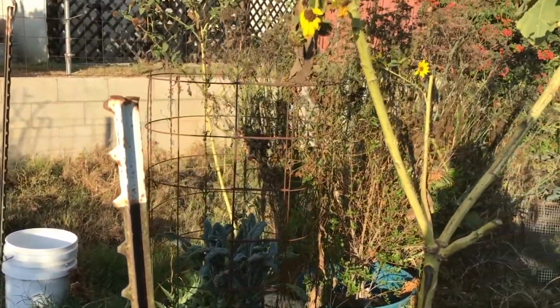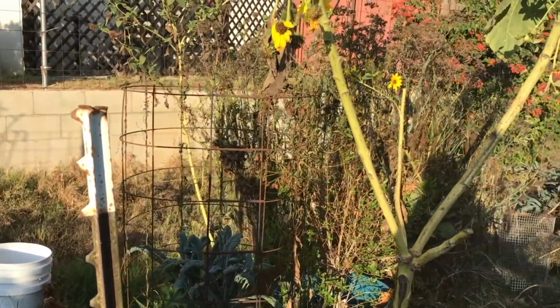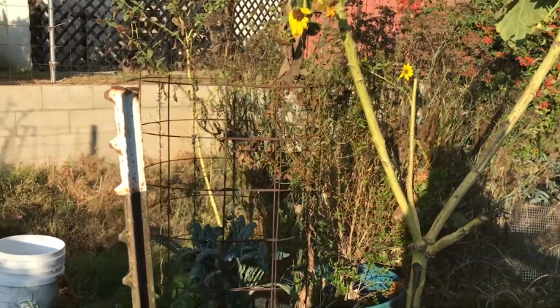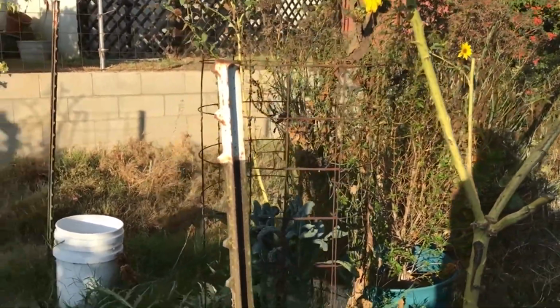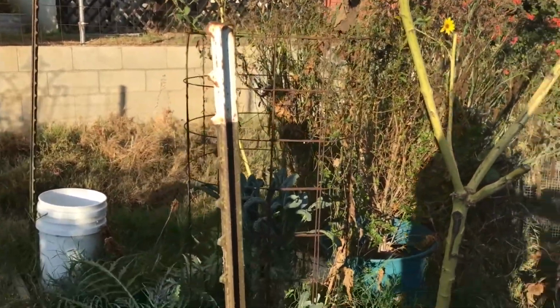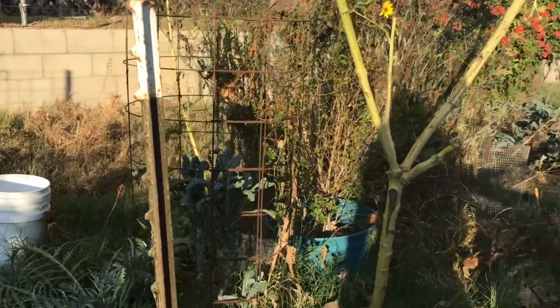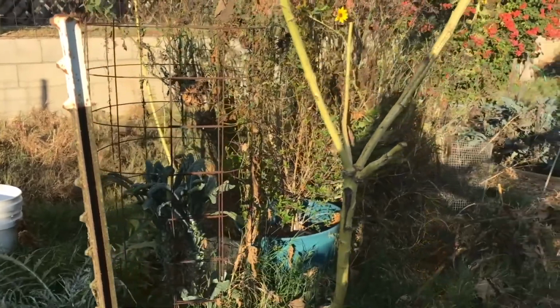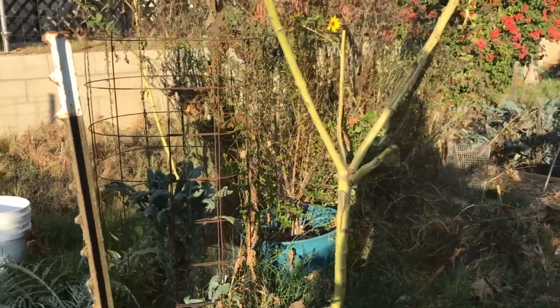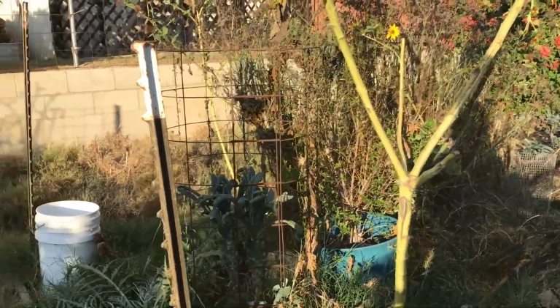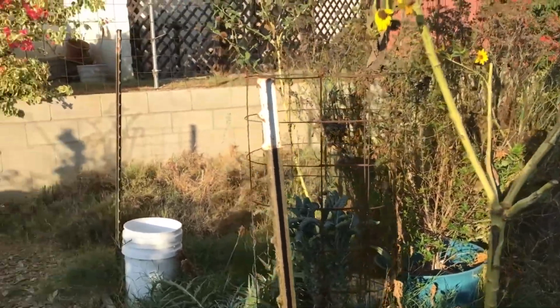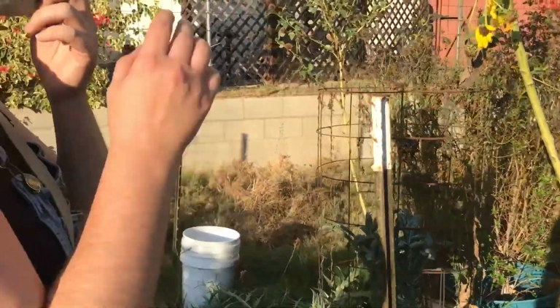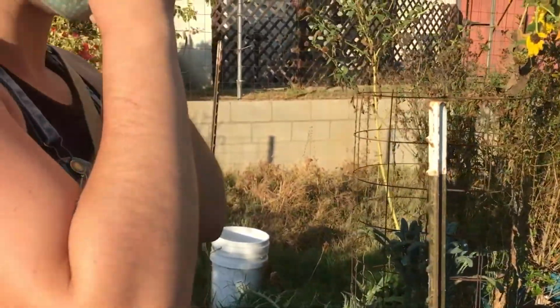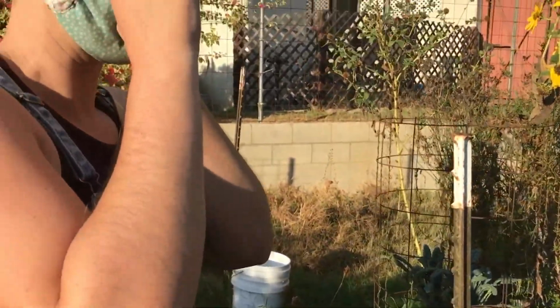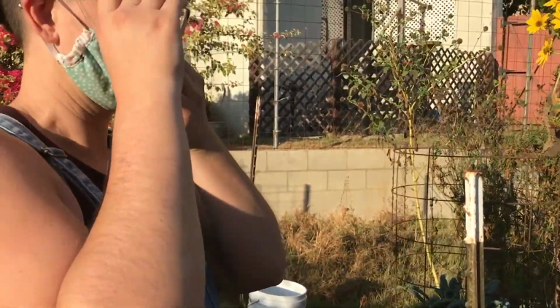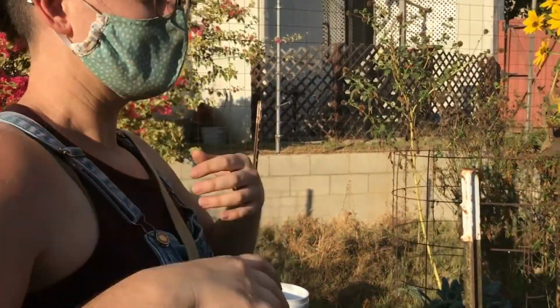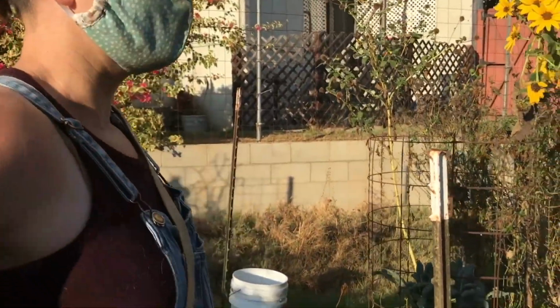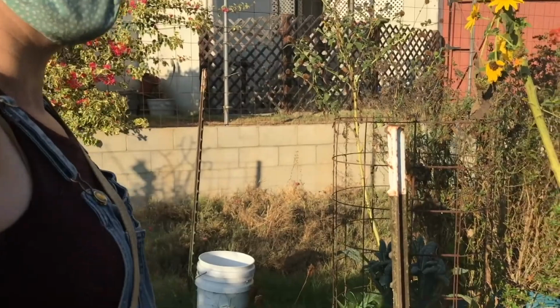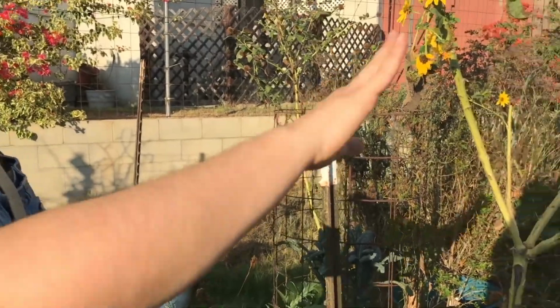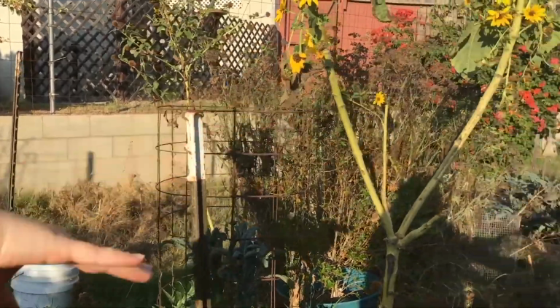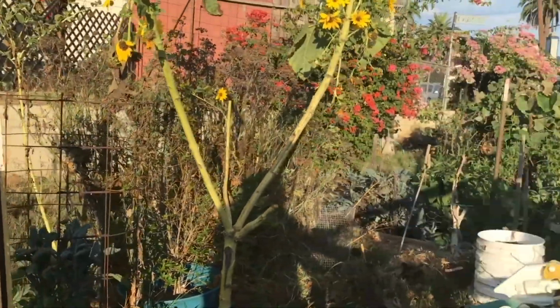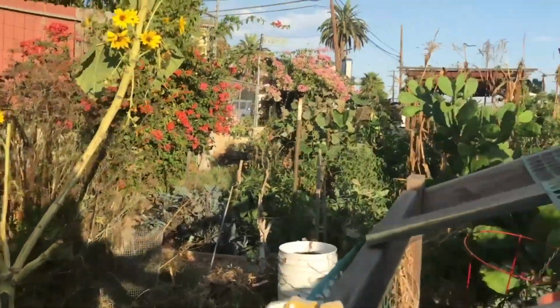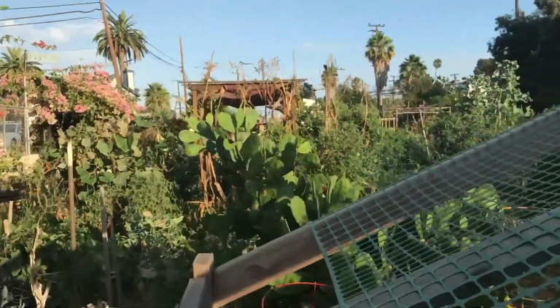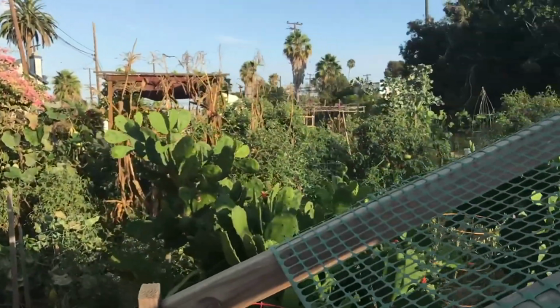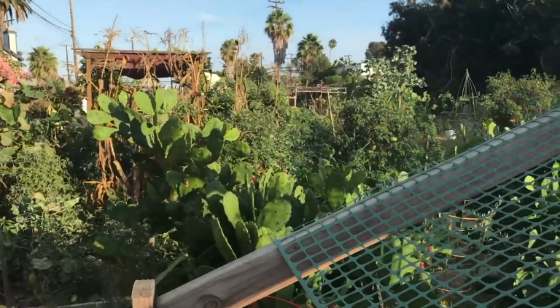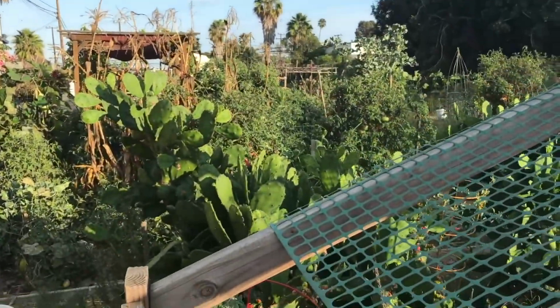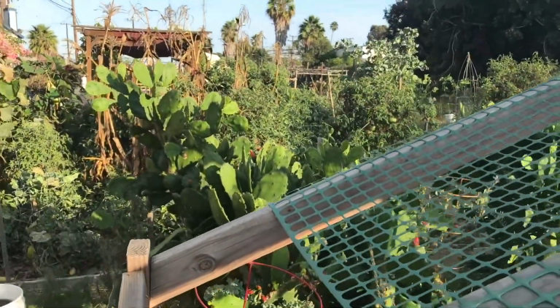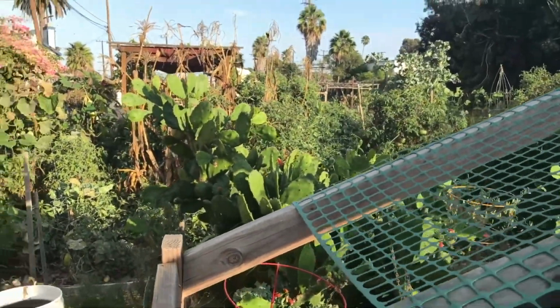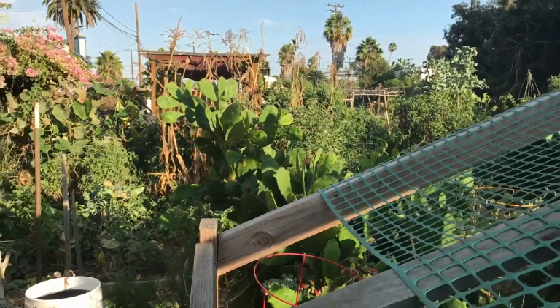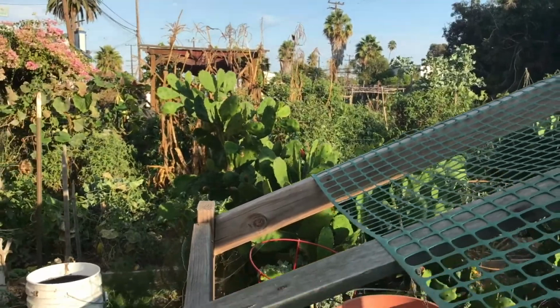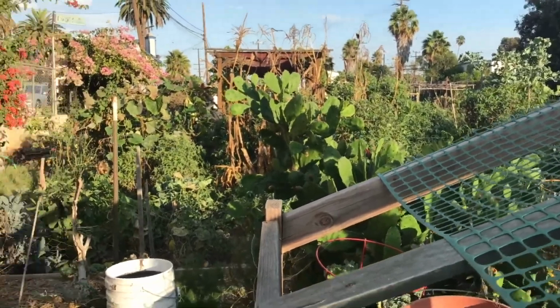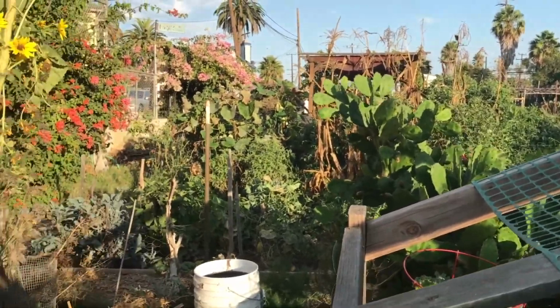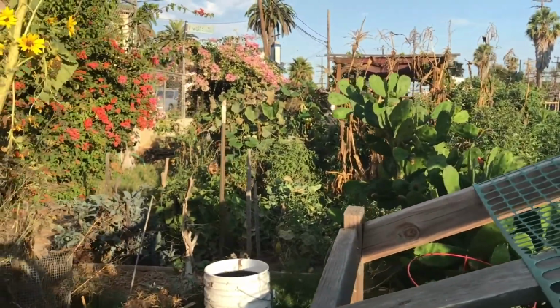This is a testament to how easy it is to grow certain things. Obviously the cactus is taking over — that's become quite an issue.